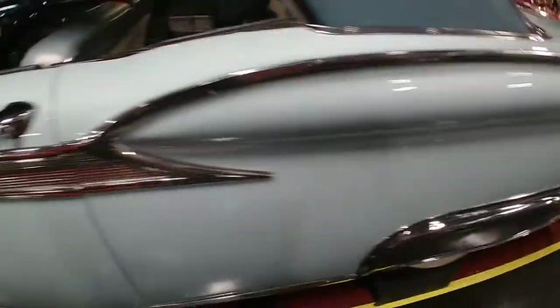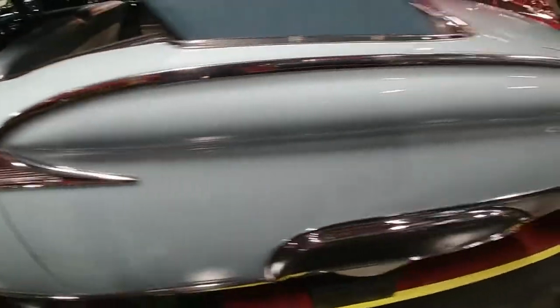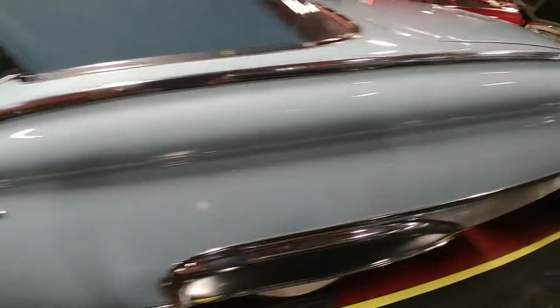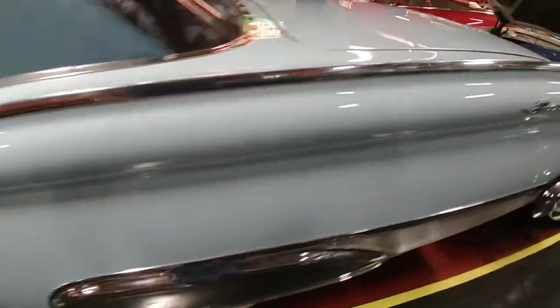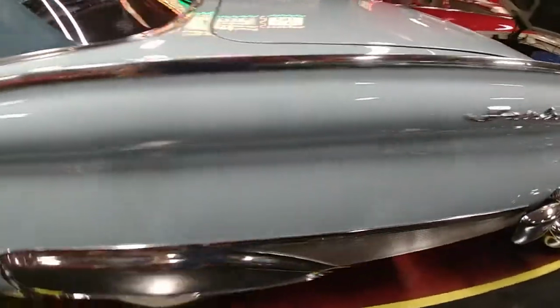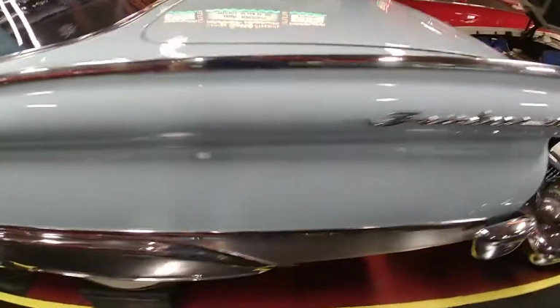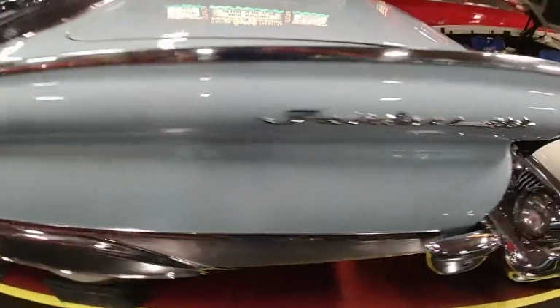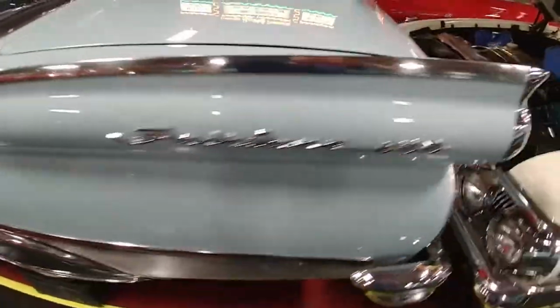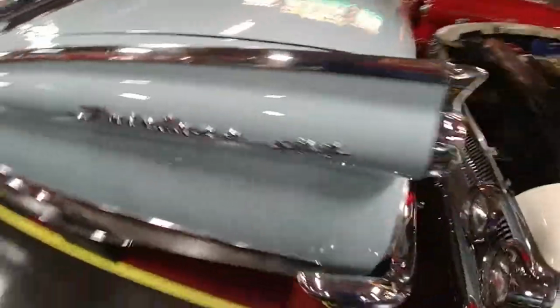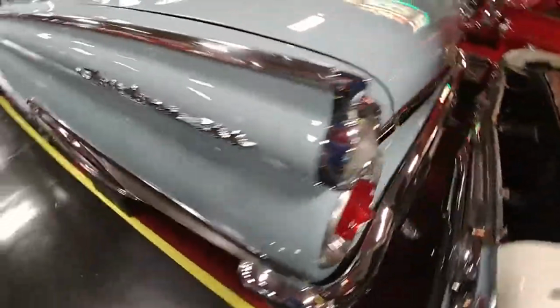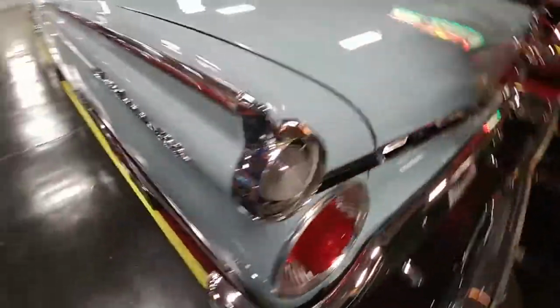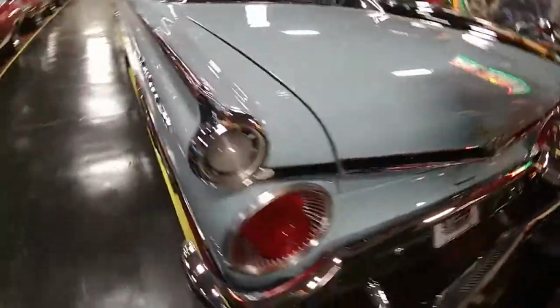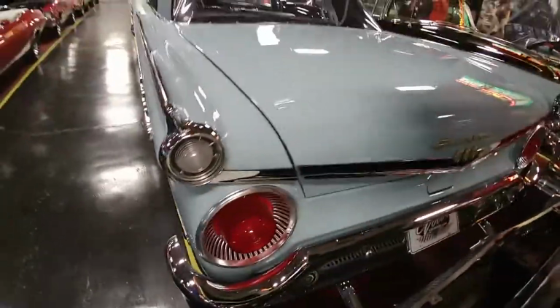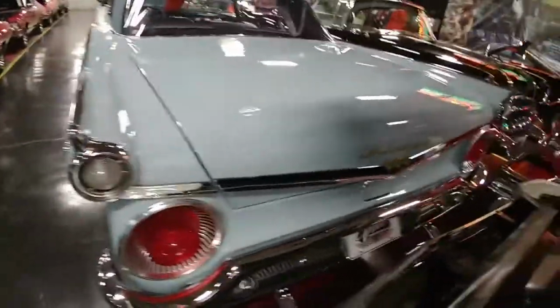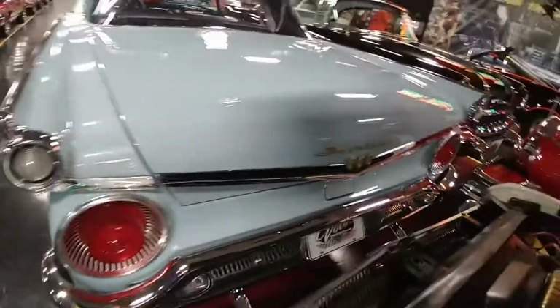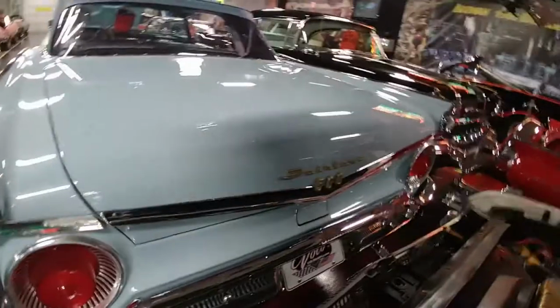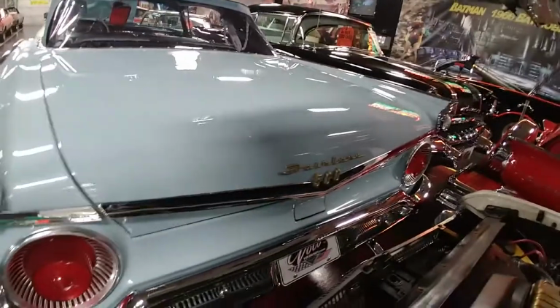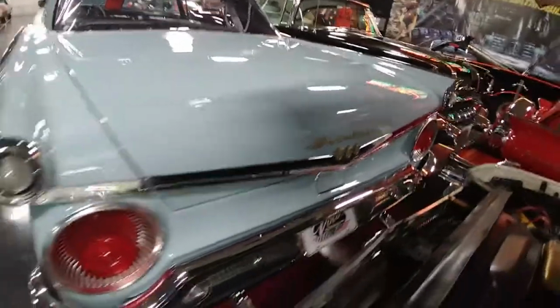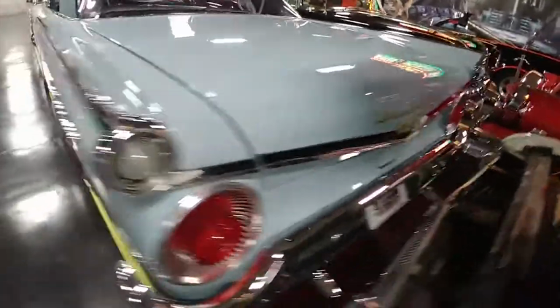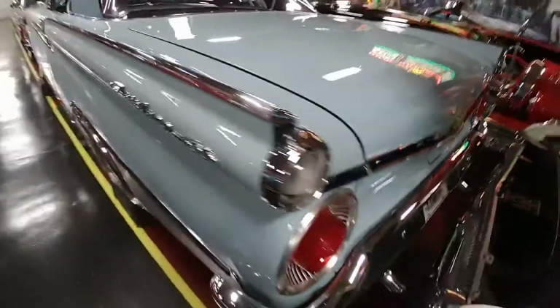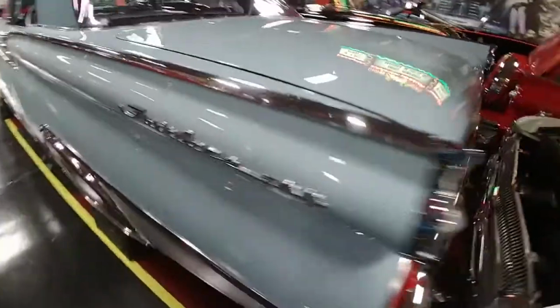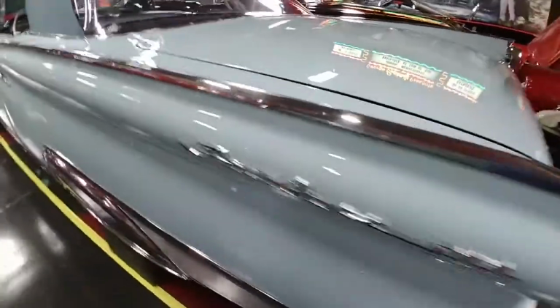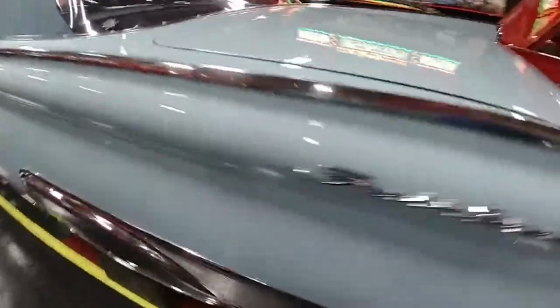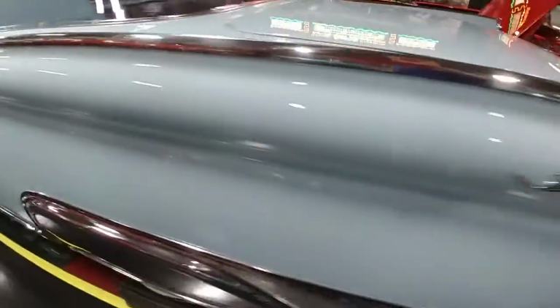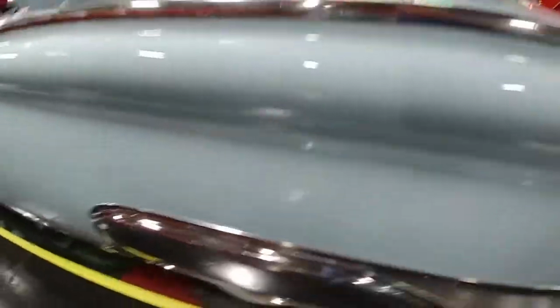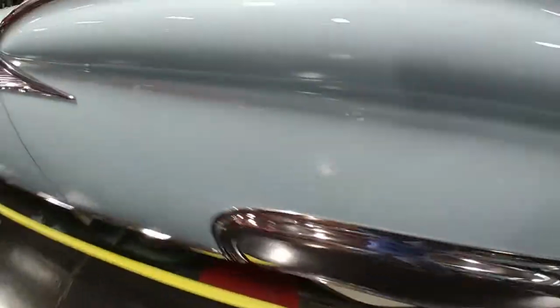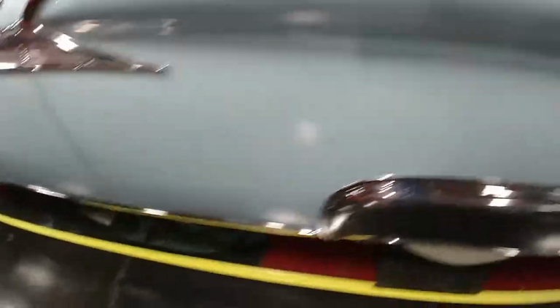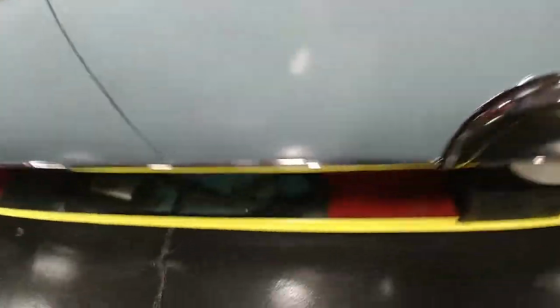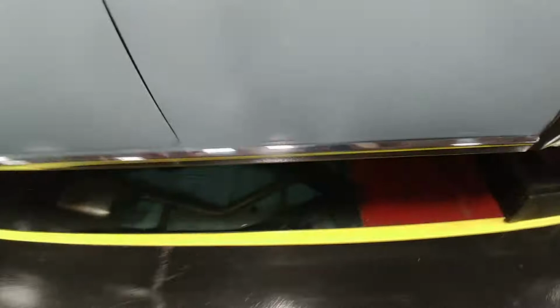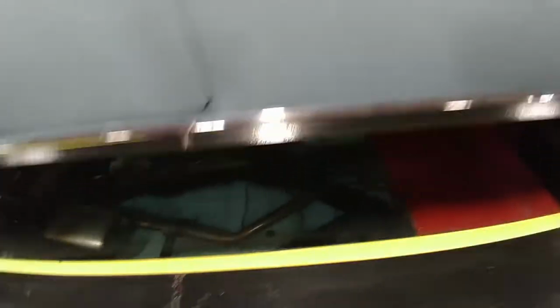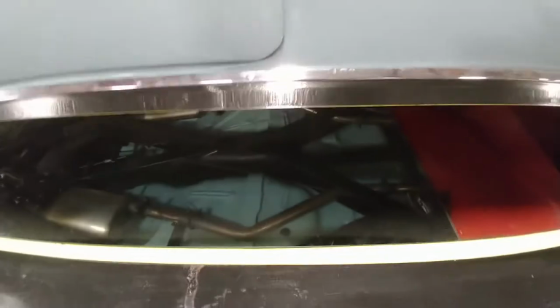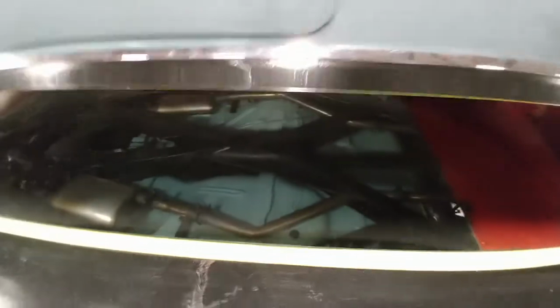By anyone's standards, this is a beautiful vehicle. It's kind of a tight quarter, so I'm going to do the best I can to shoot a quick video for you. It is so nice that we actually have it up on risers with mirrors underneath it.